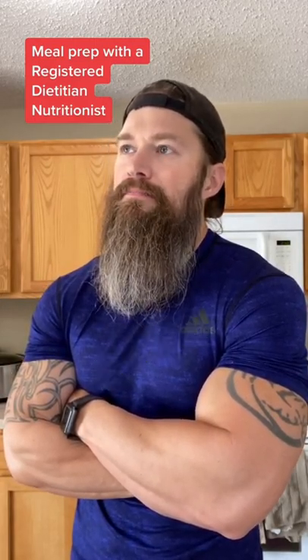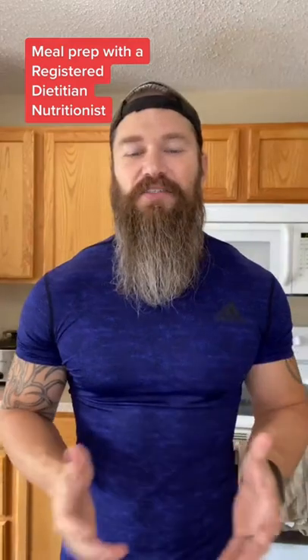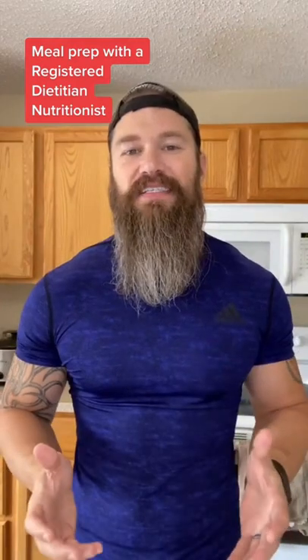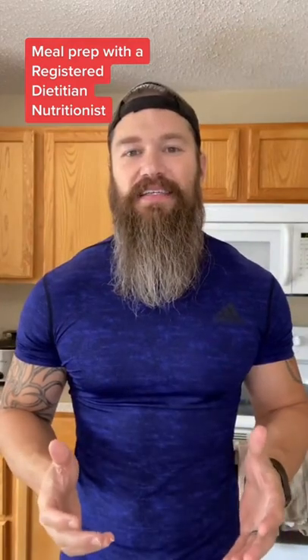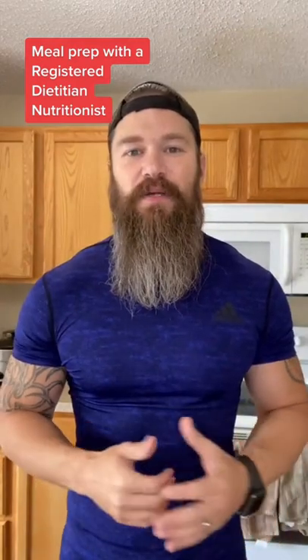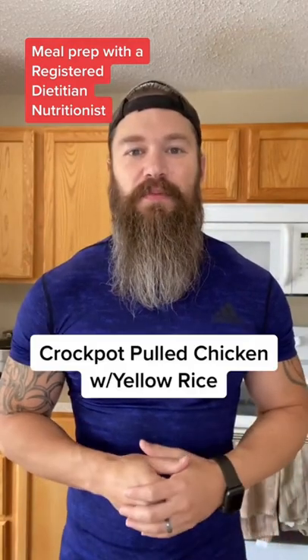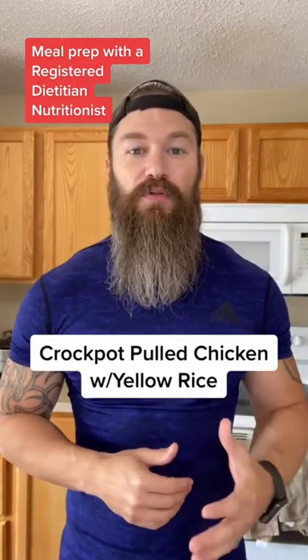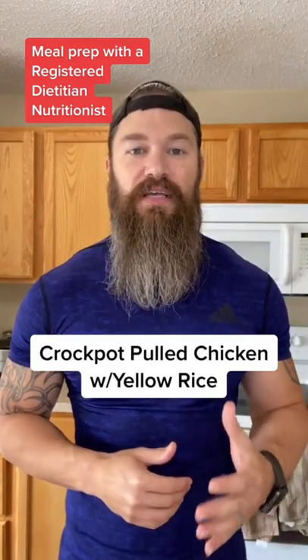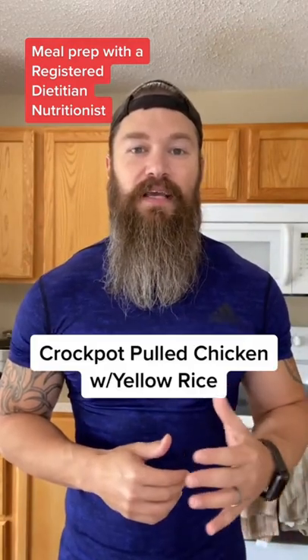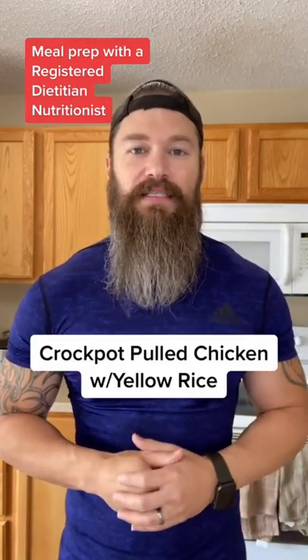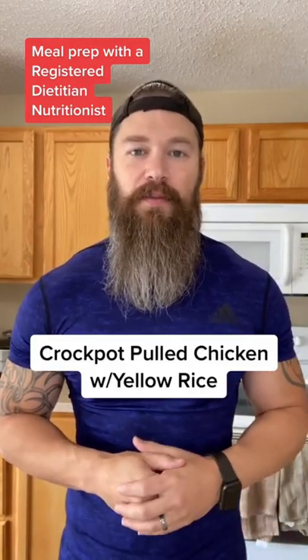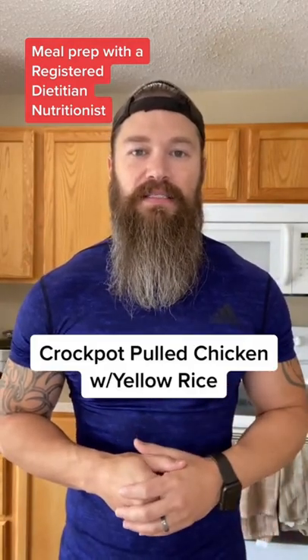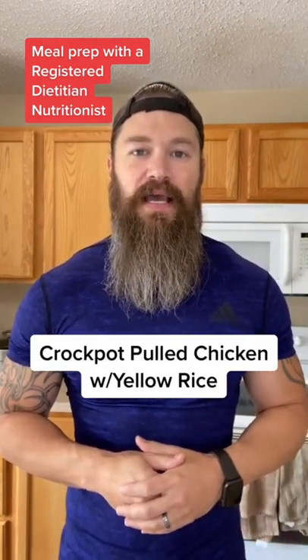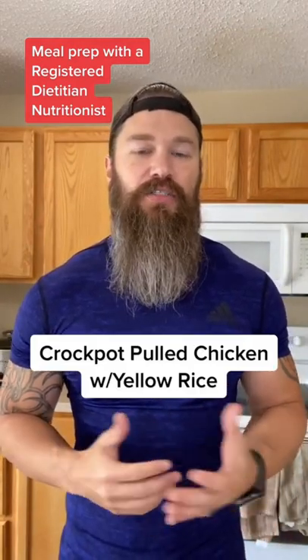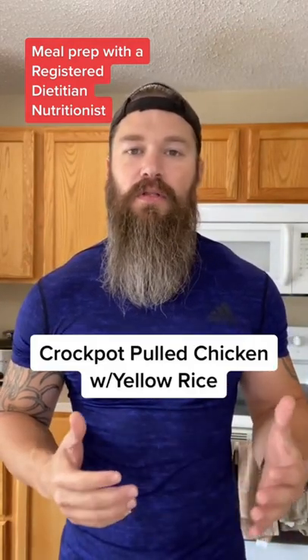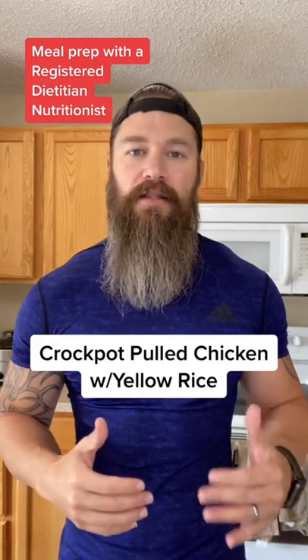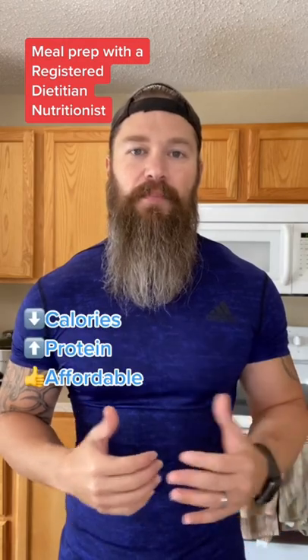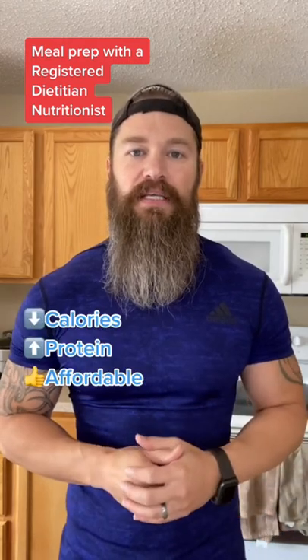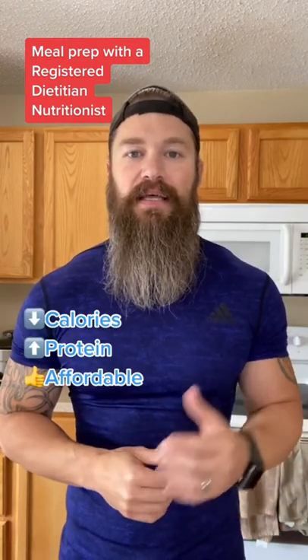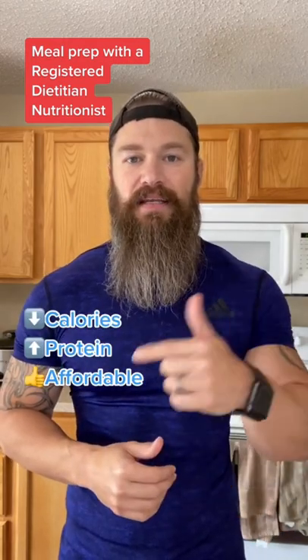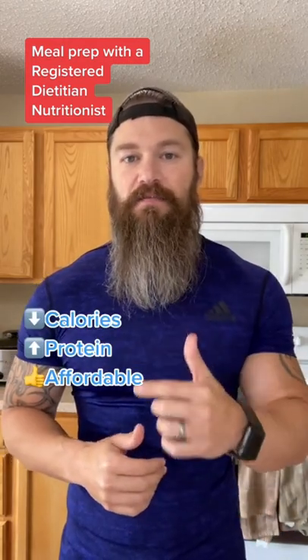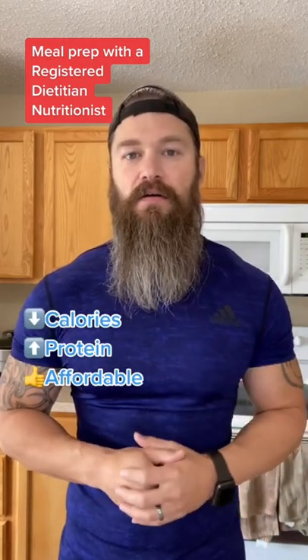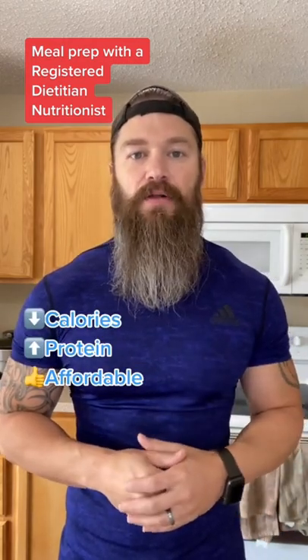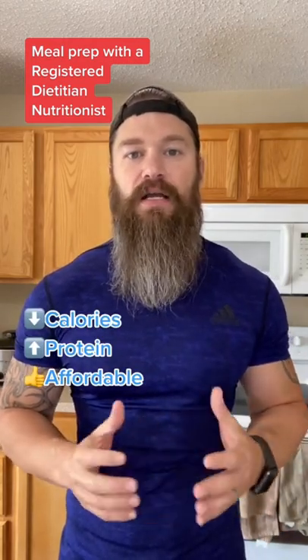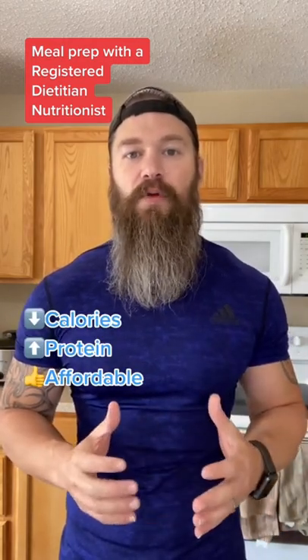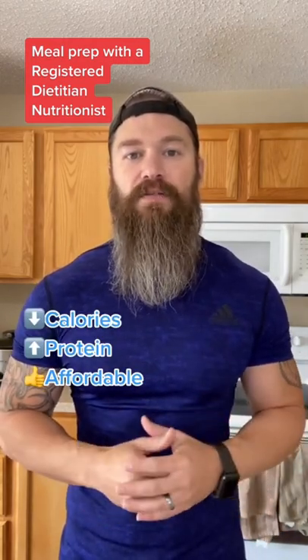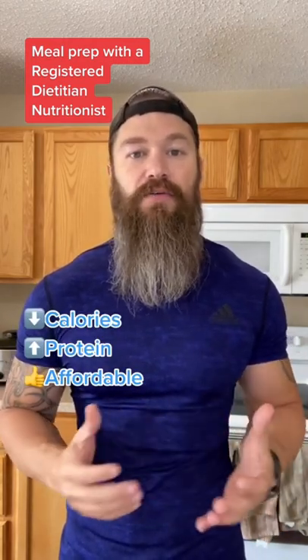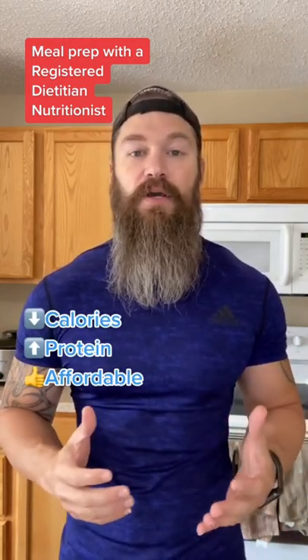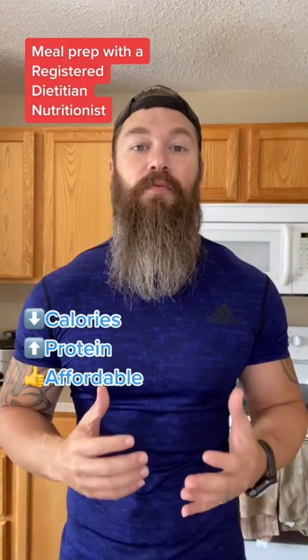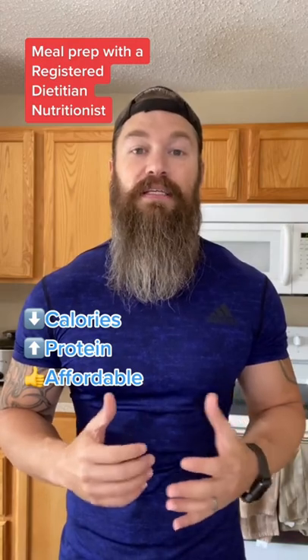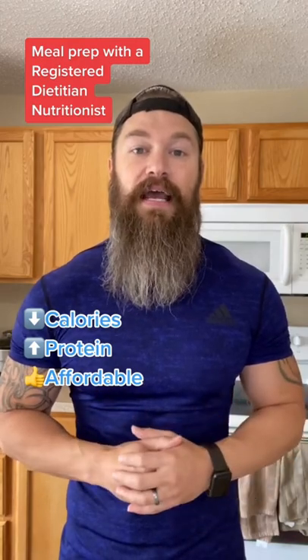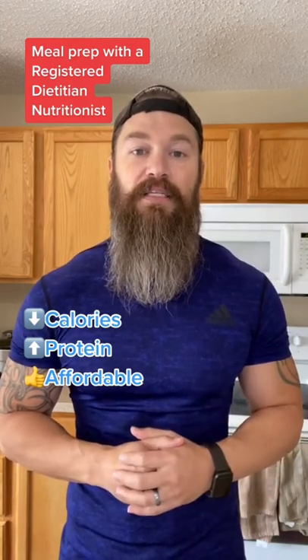All jokes aside, this week's meal prep is pulled chicken with yellow rice and black beans. As usual, low calorie, high protein. And at the end of this video, I'm including a cost breakdown to show you that meal prep really doesn't have to be expensive.